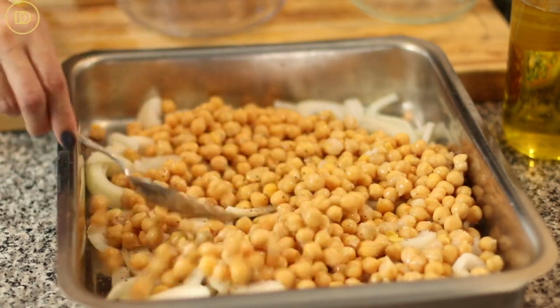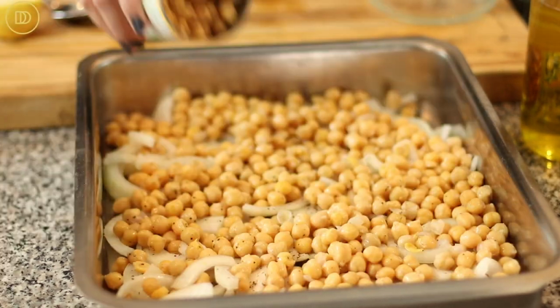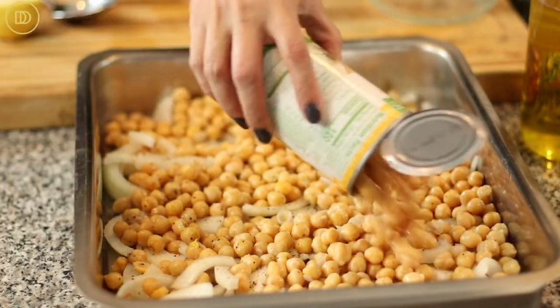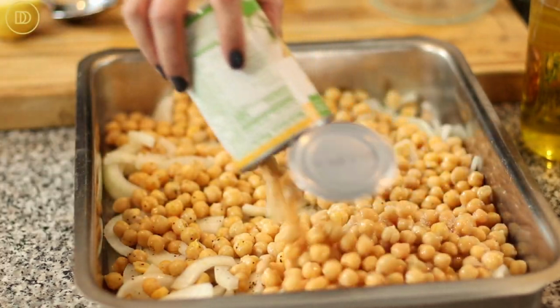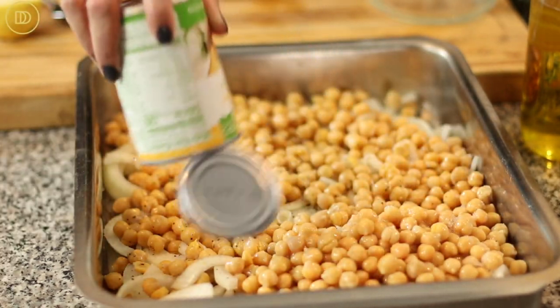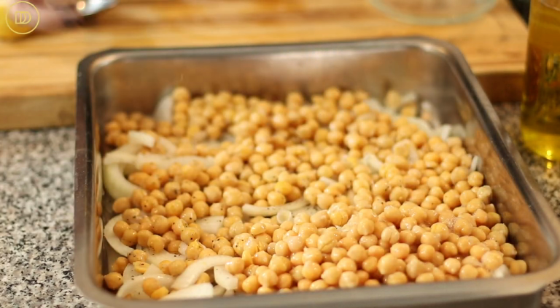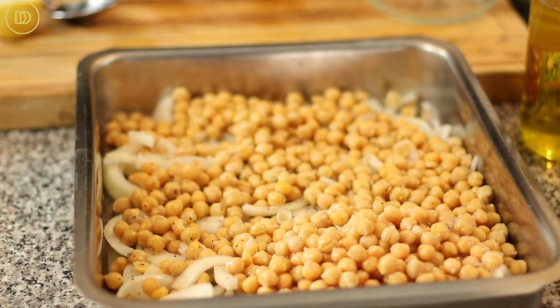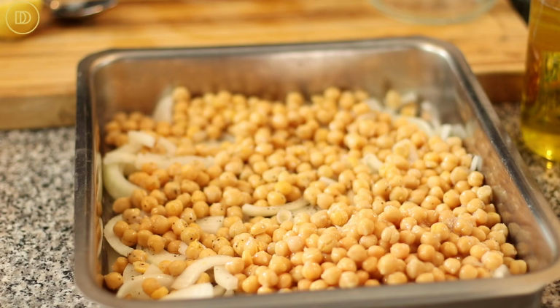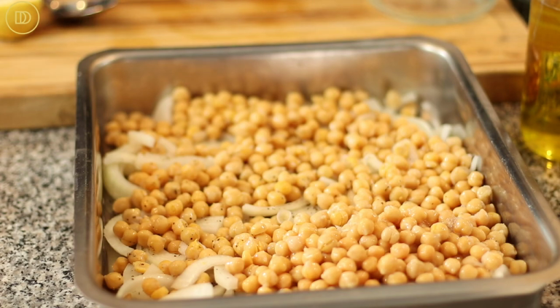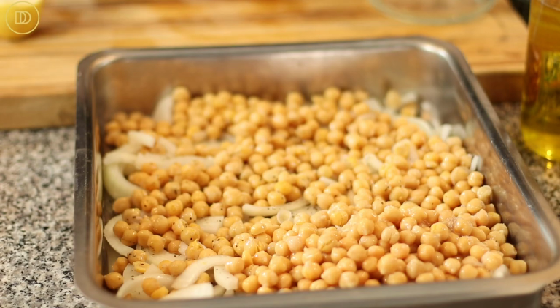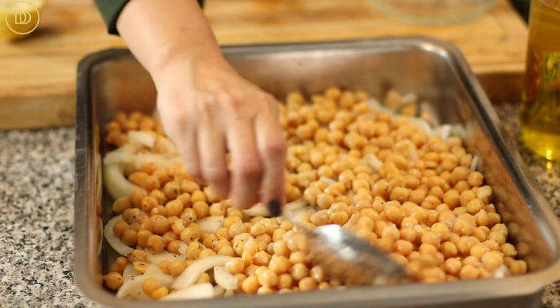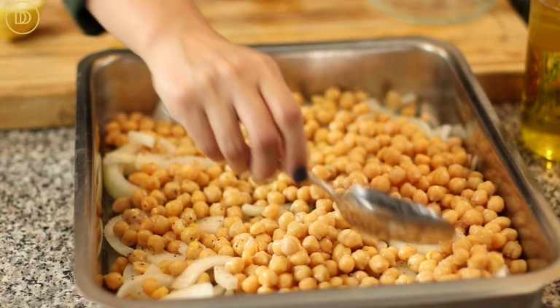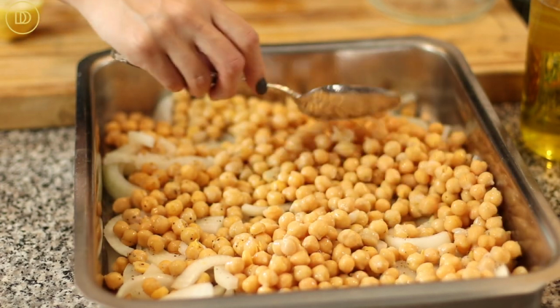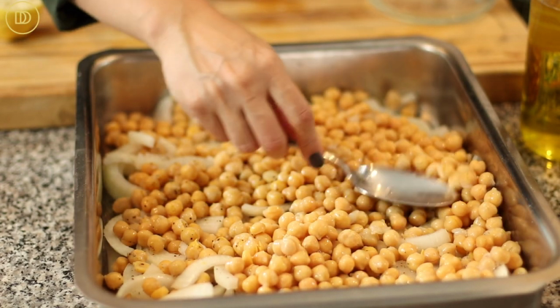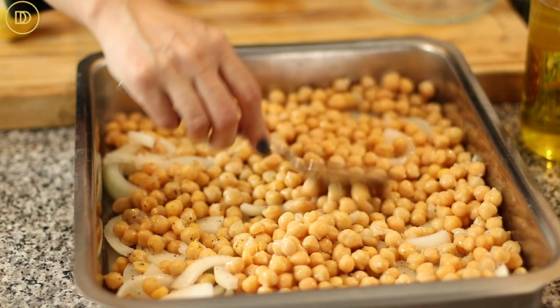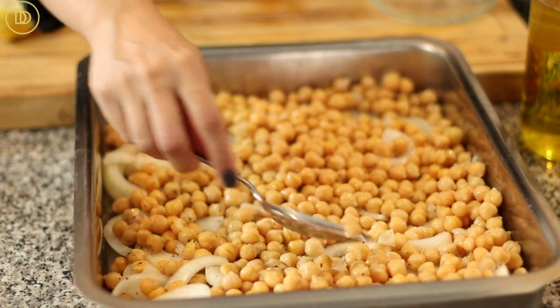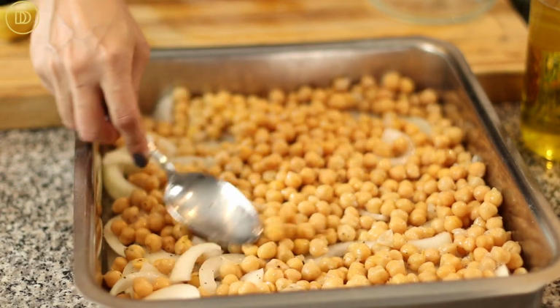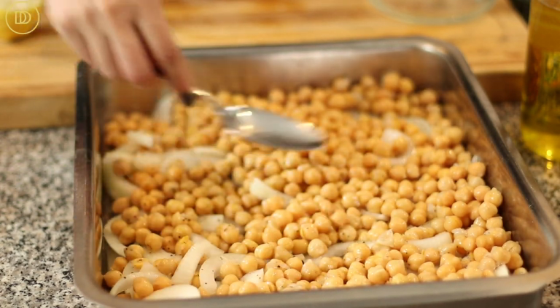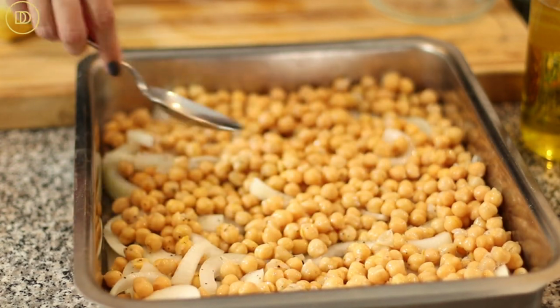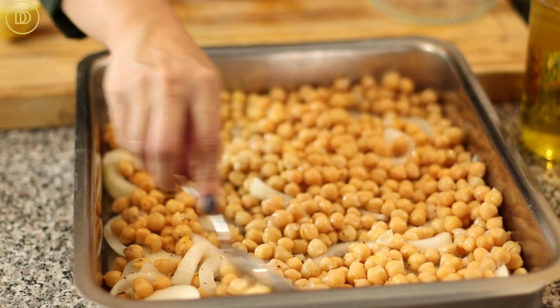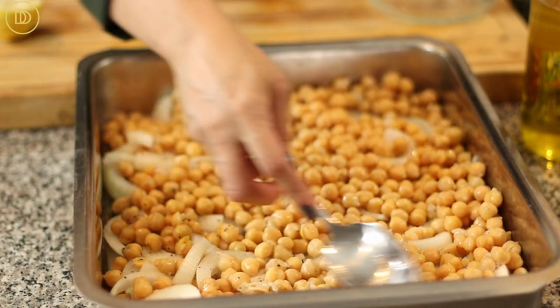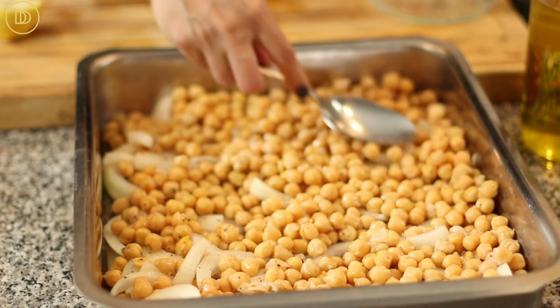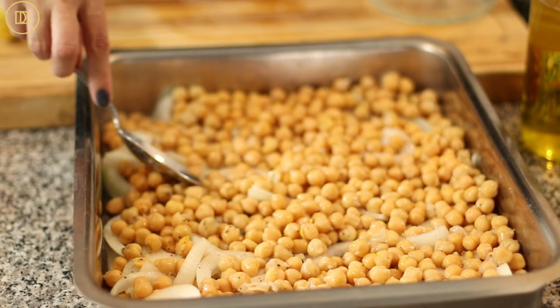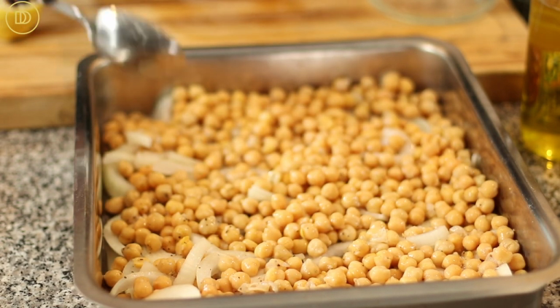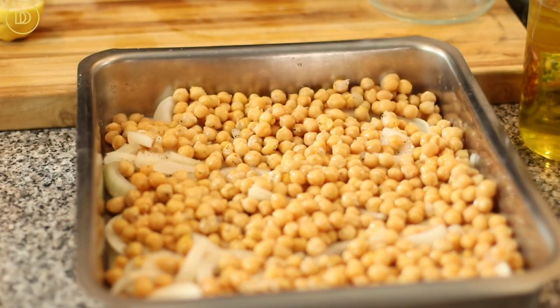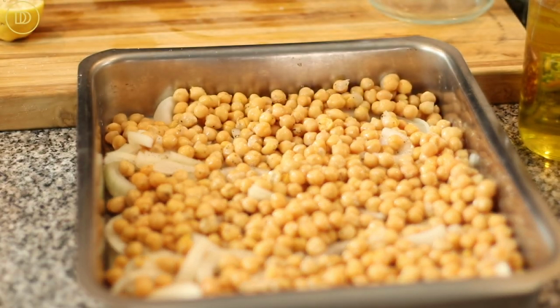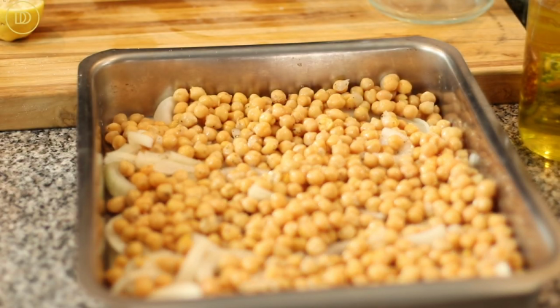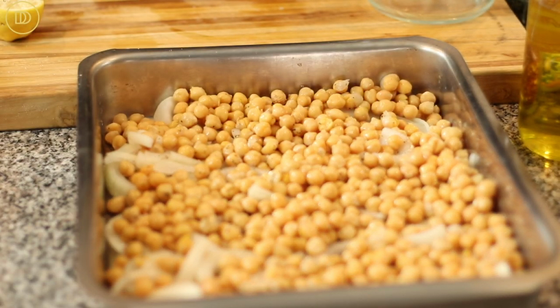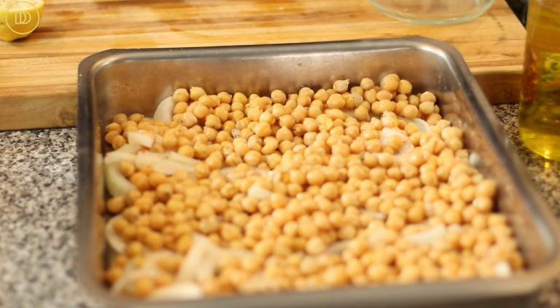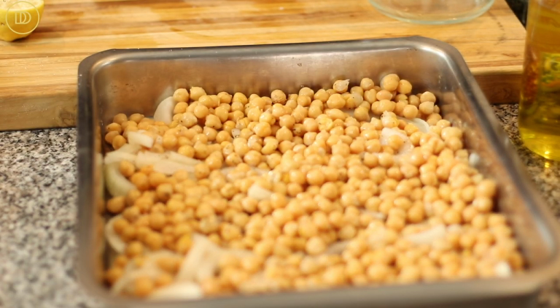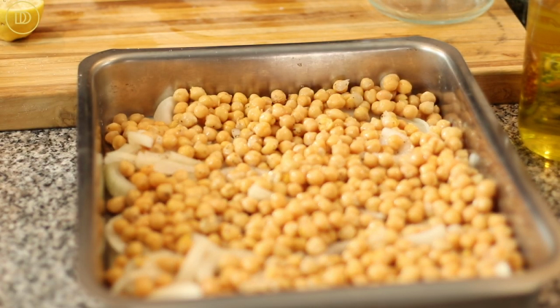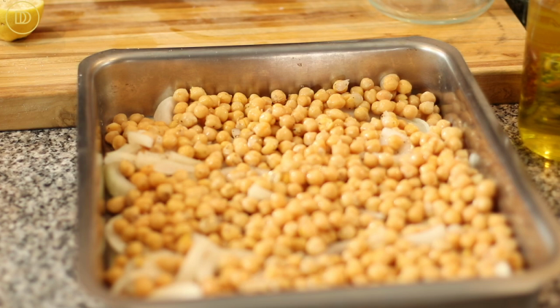I'm going to open one more can of chickpeas — it looks like it needs just a little bit more. I just rinsed that can out. These extra chickpeas will get the seasoning from the rest of the food, so I didn't have to worry about seasoning them separately. That should be good.